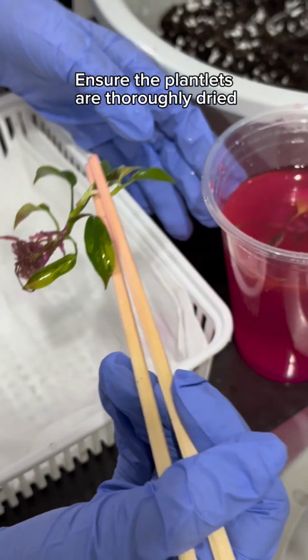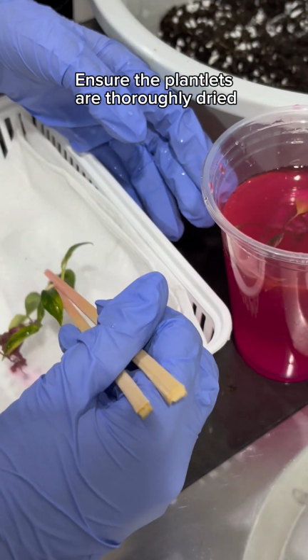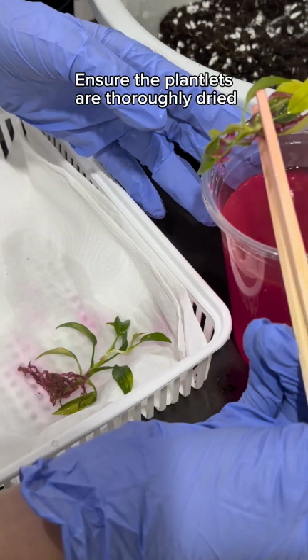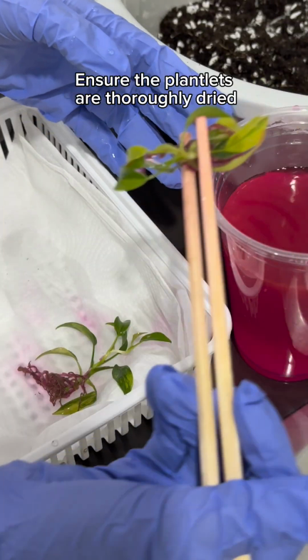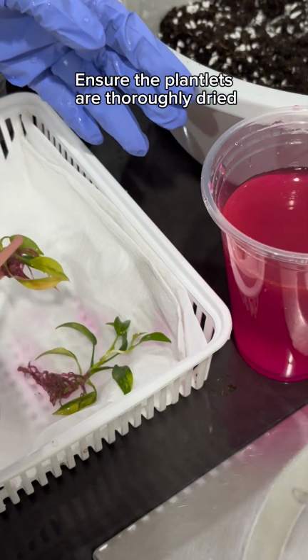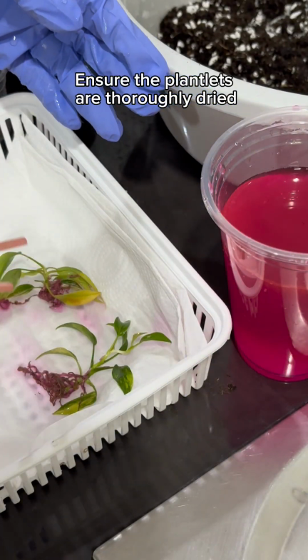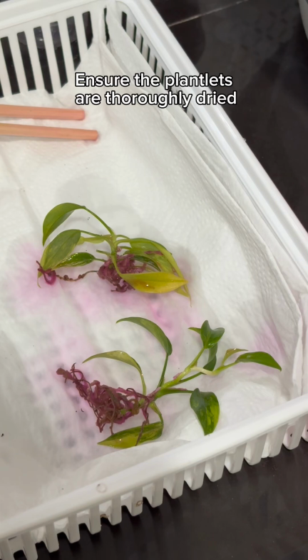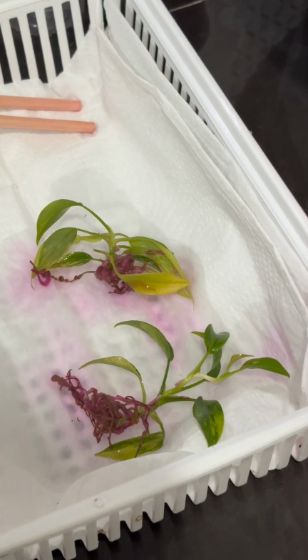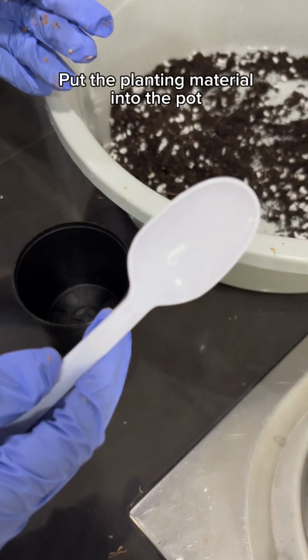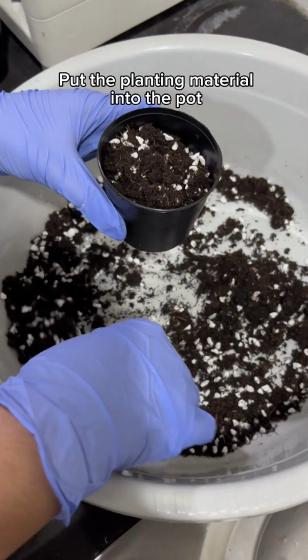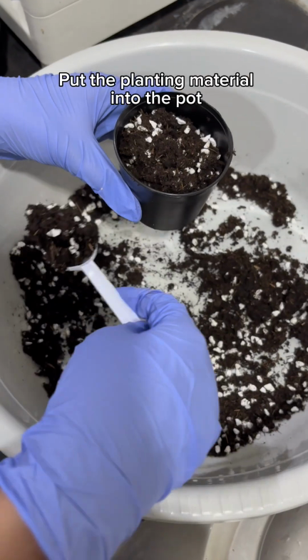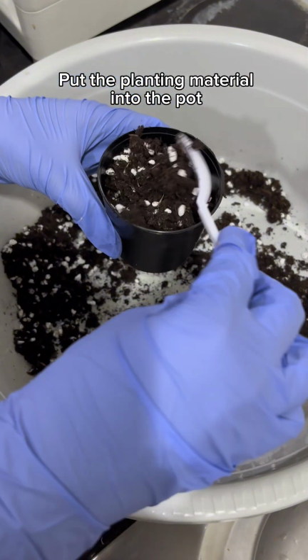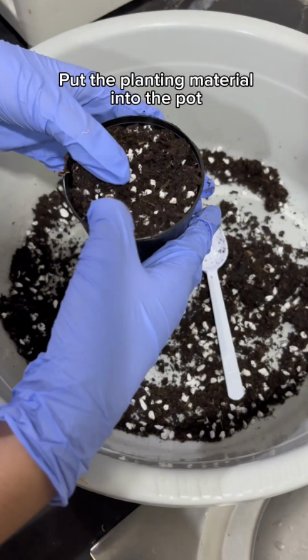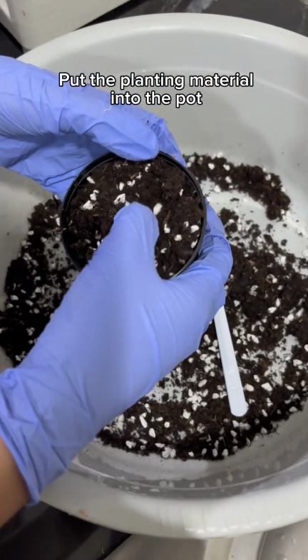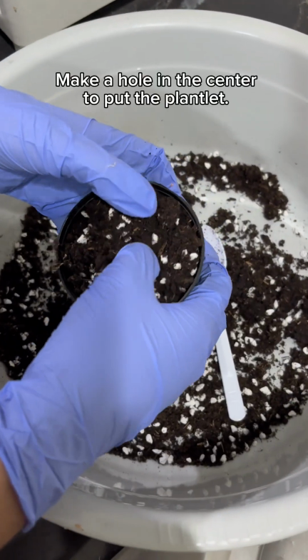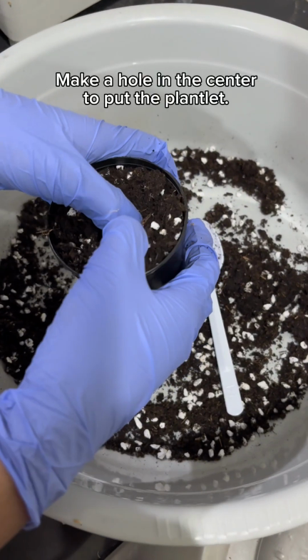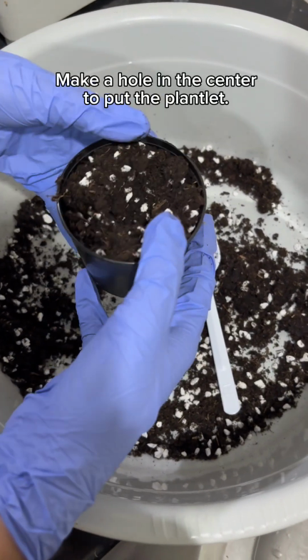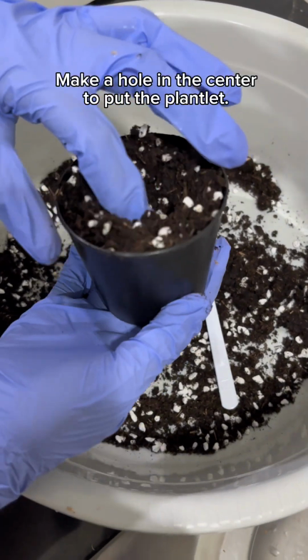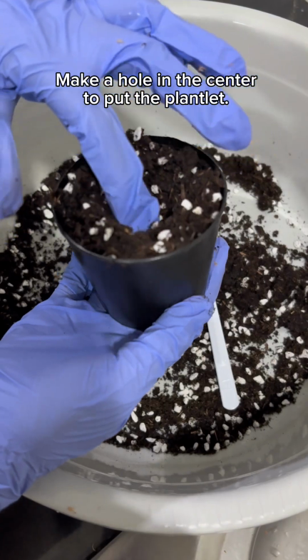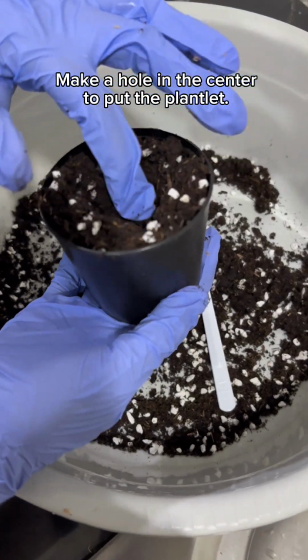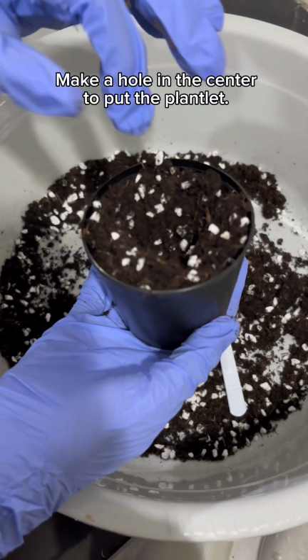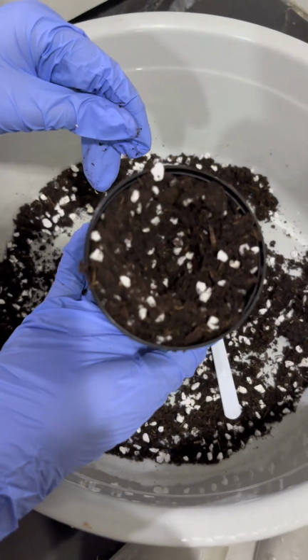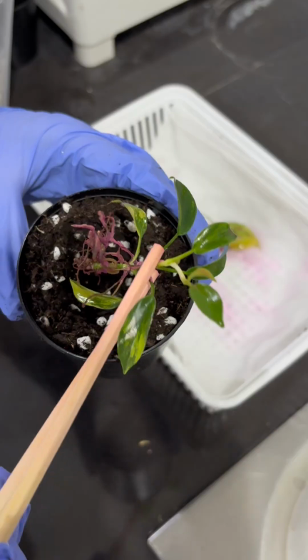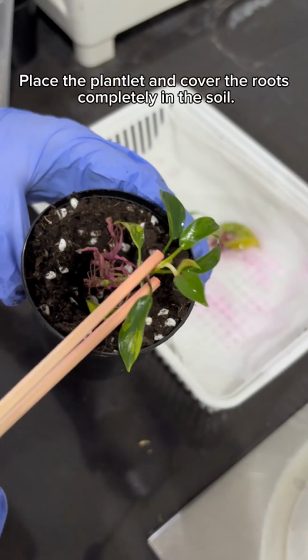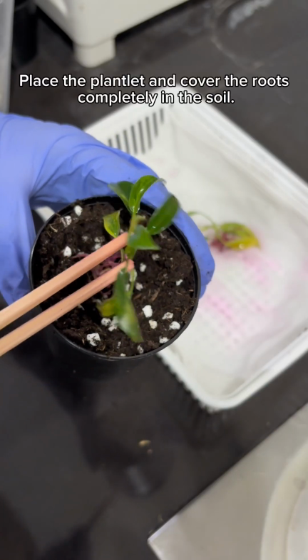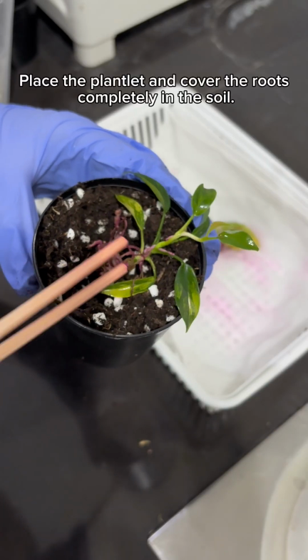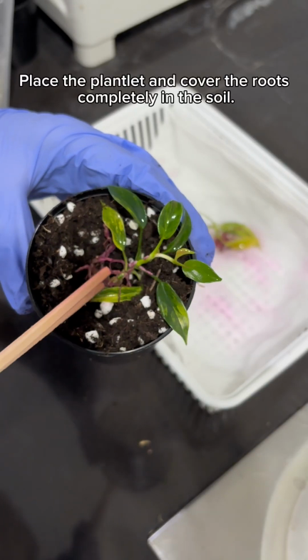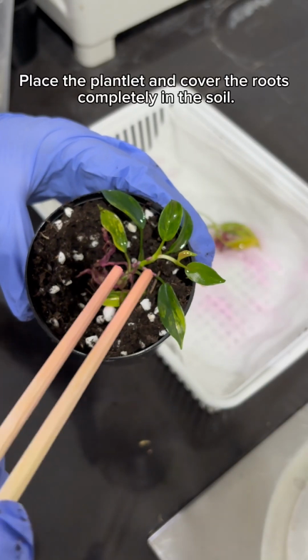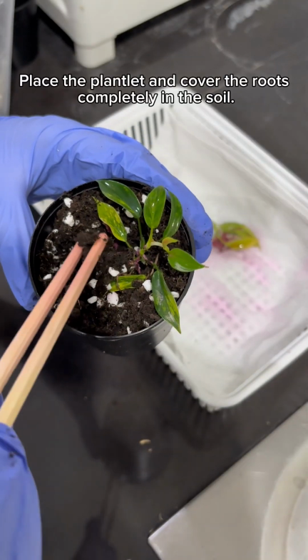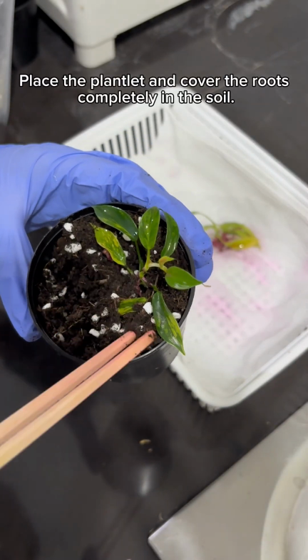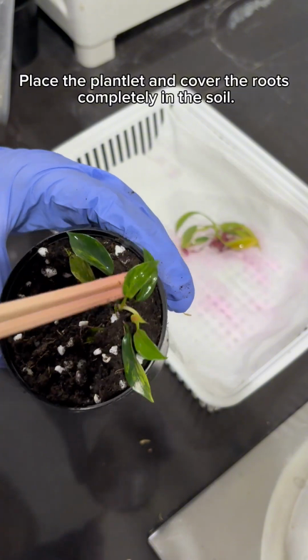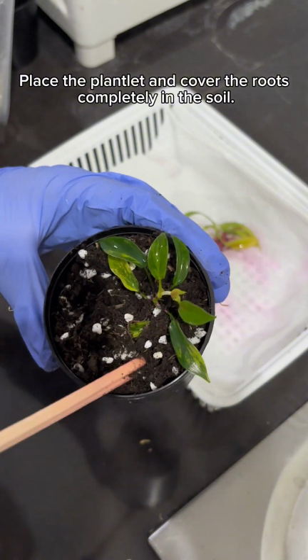Ensure the plantlets are thoroughly dried. Put the planting material into the pot. Make a hole in the center to put the plantlet. Place the plantlet and cover the roots completely in the soil.